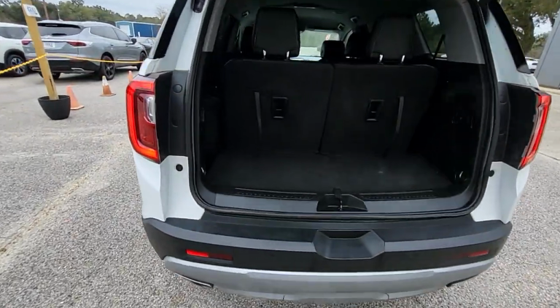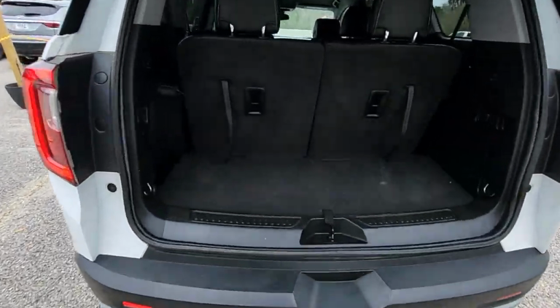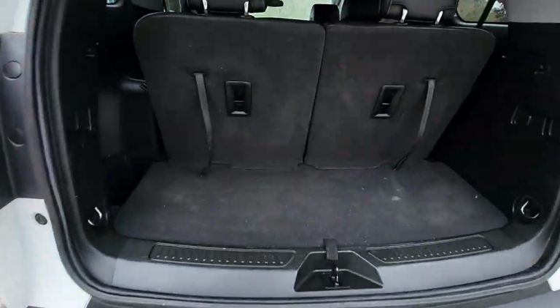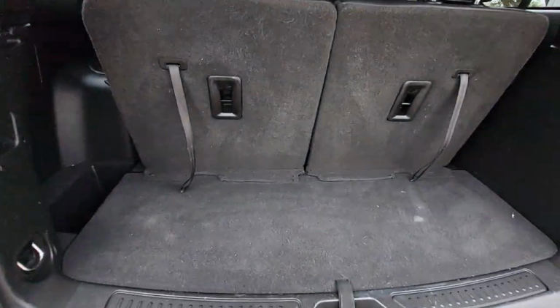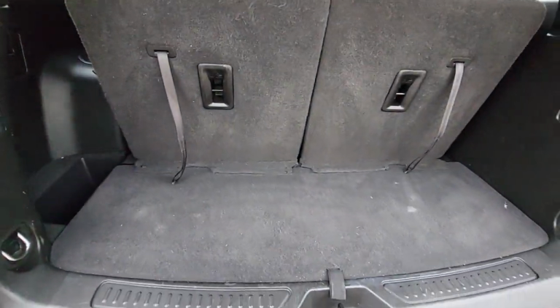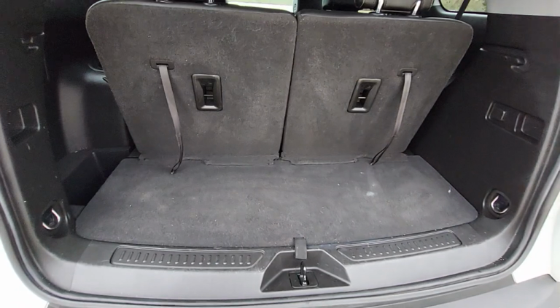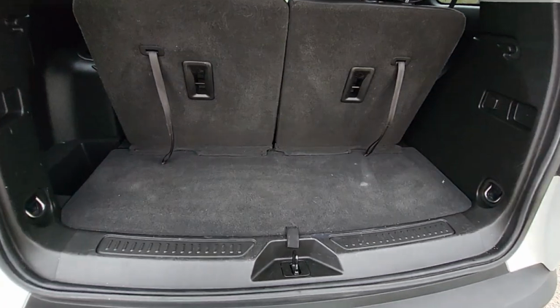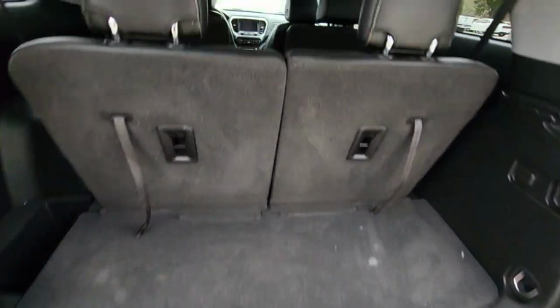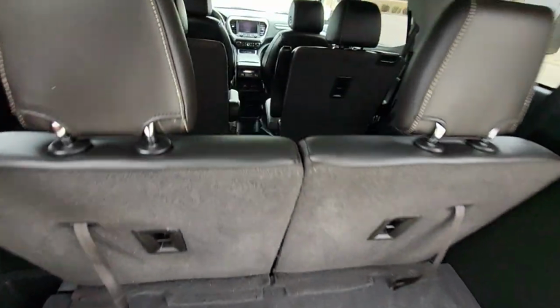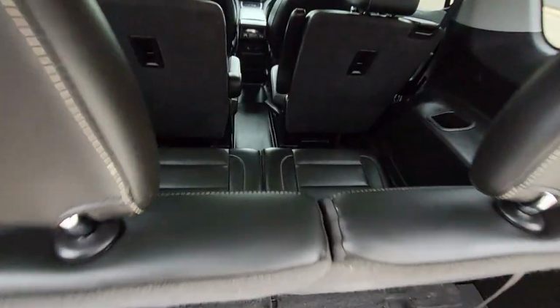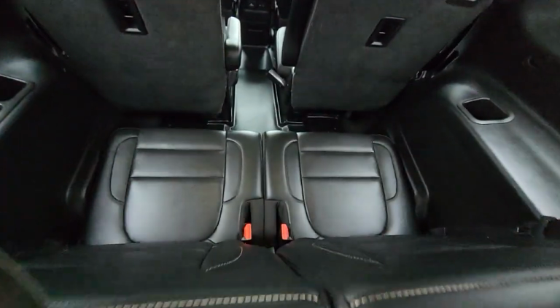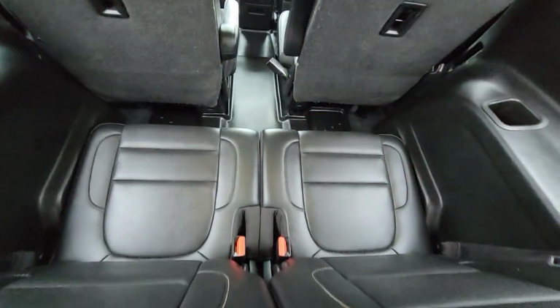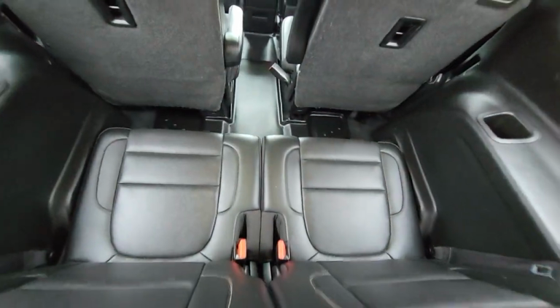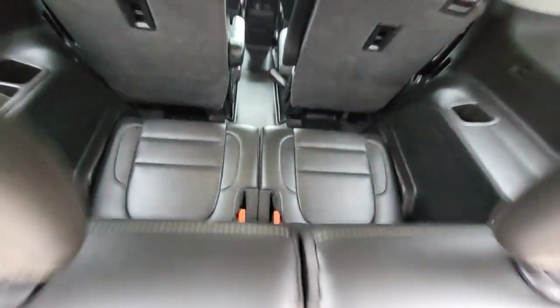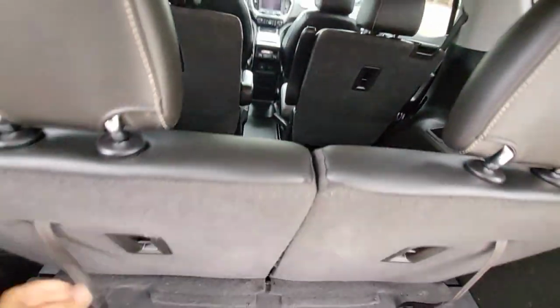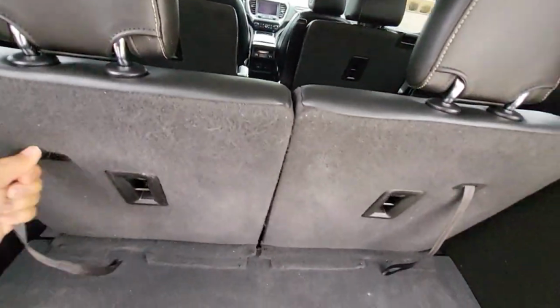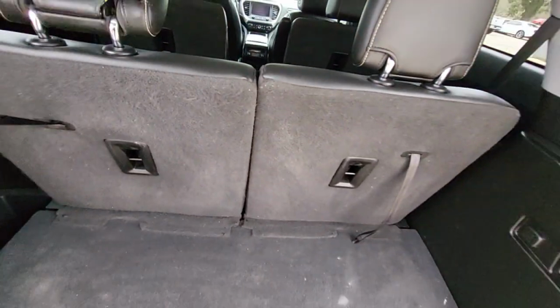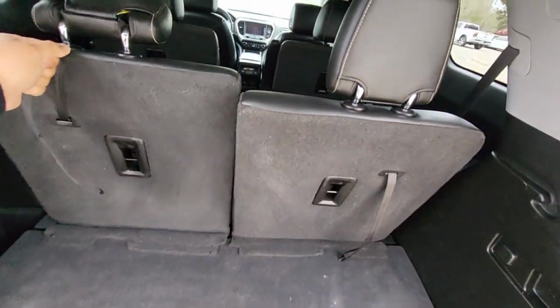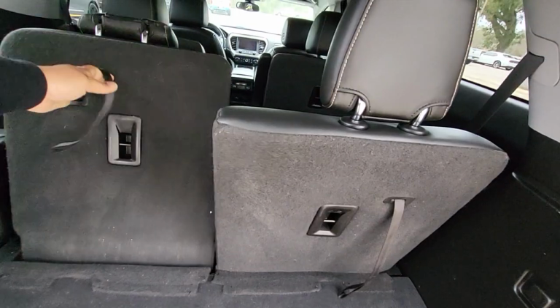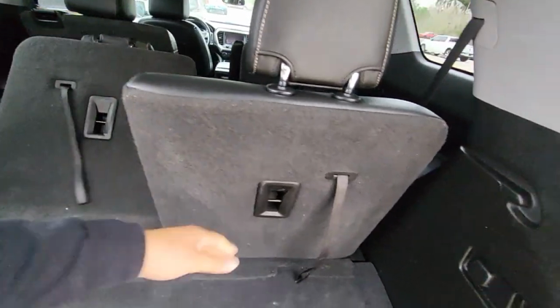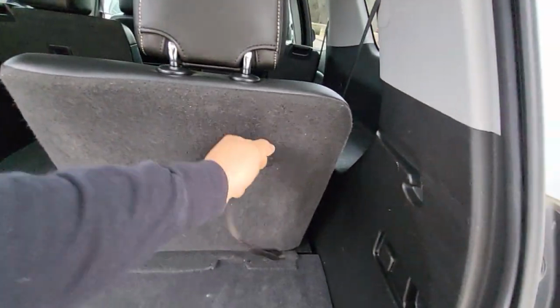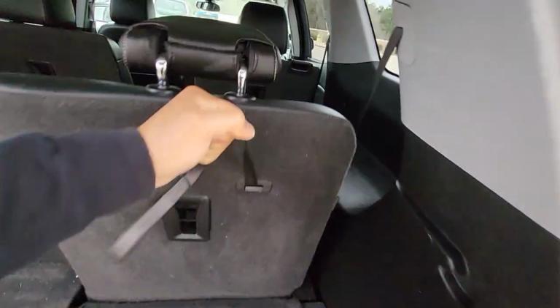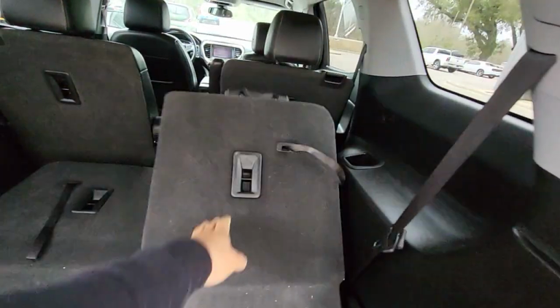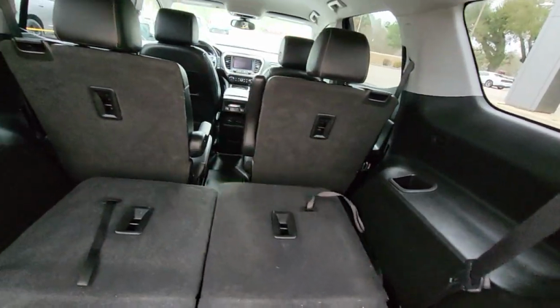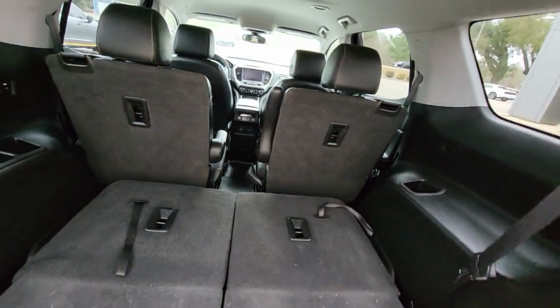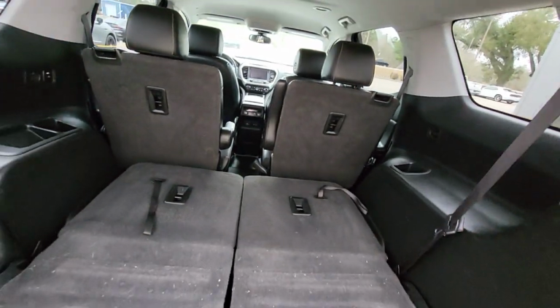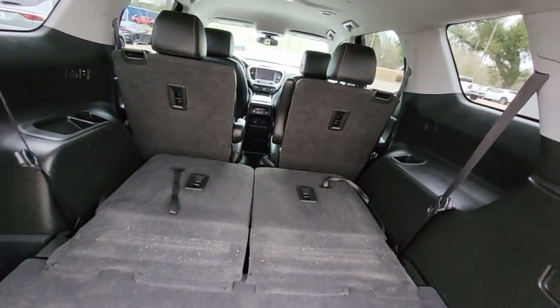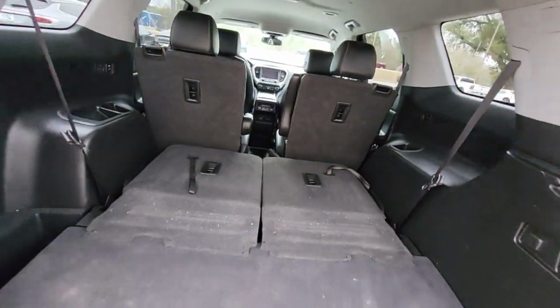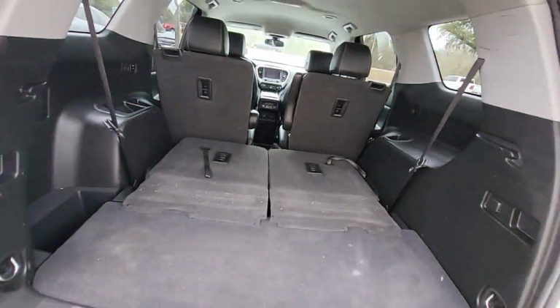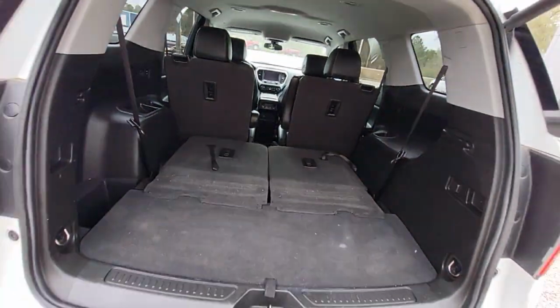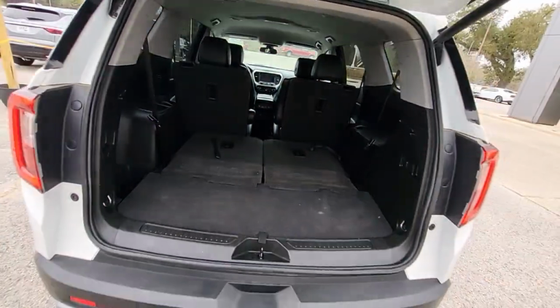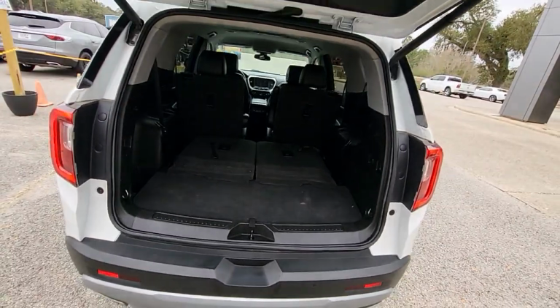Taking a look in here, we see it does have the third row seats. We'll peer over them so you can see how clean that leather is. And of course, if you need a little more room, you can lay those seats down — you have tons of room in the back.